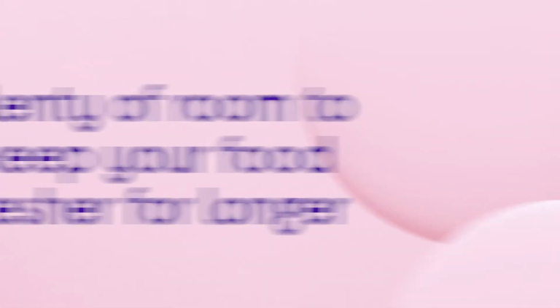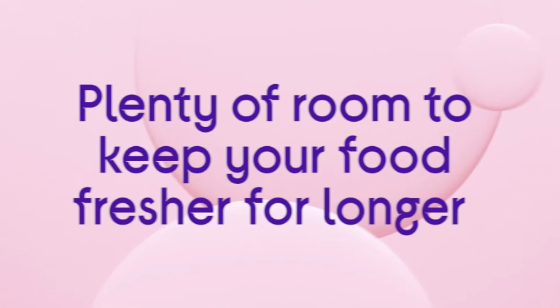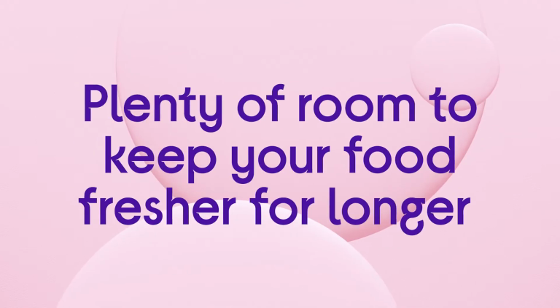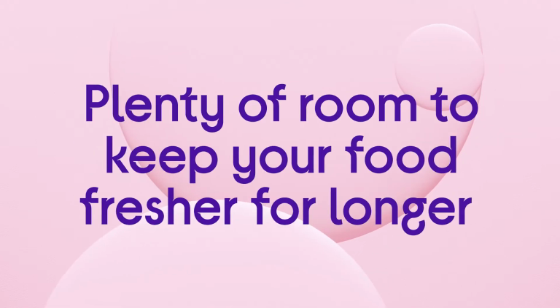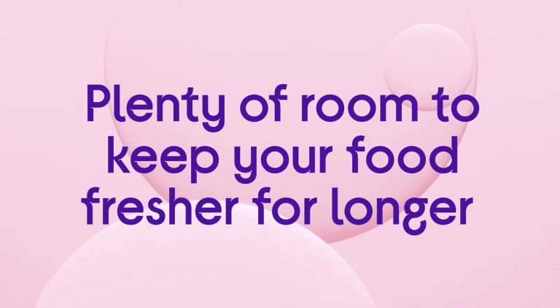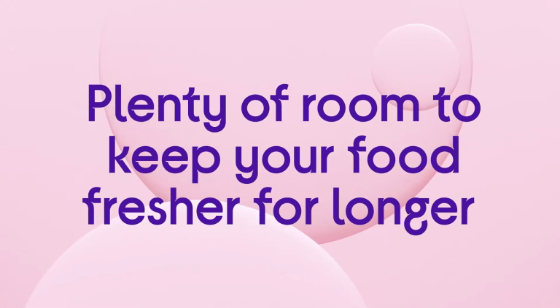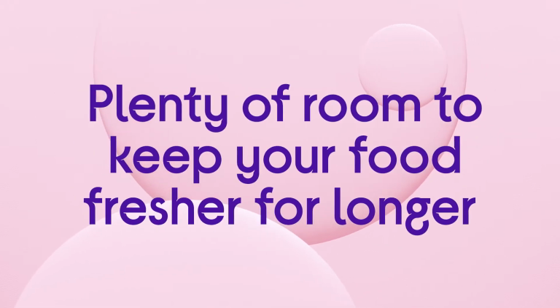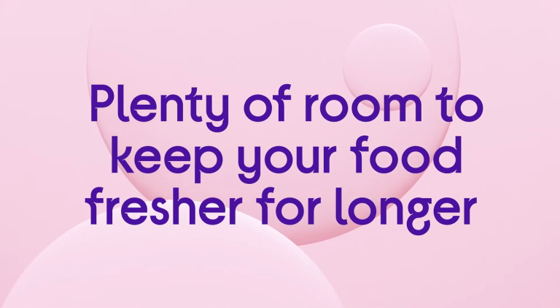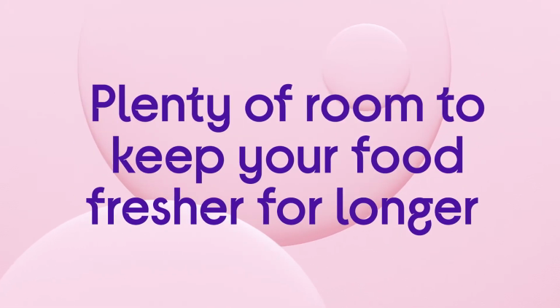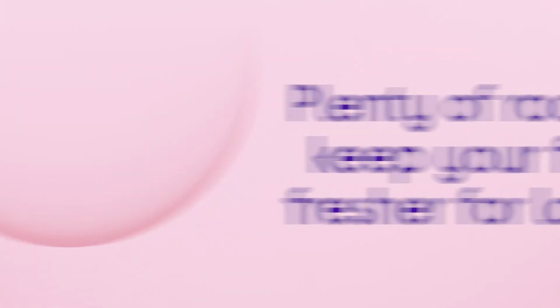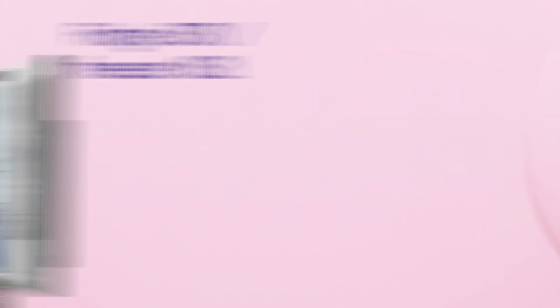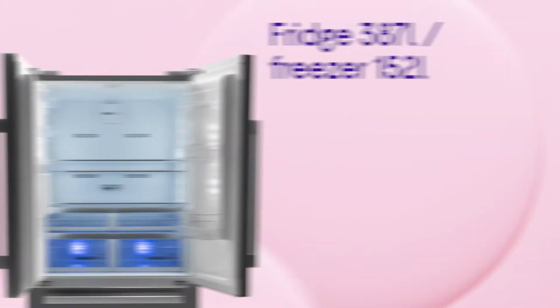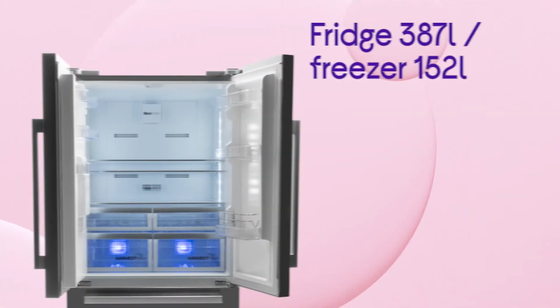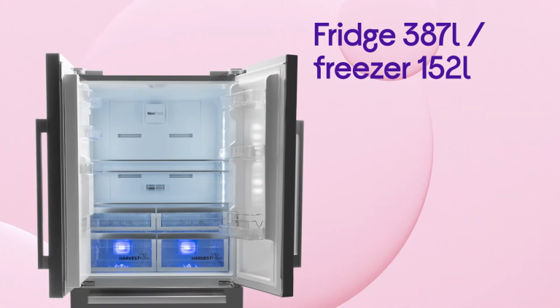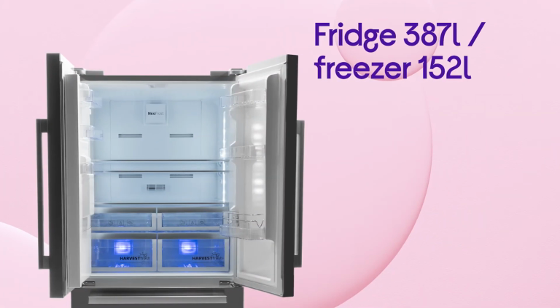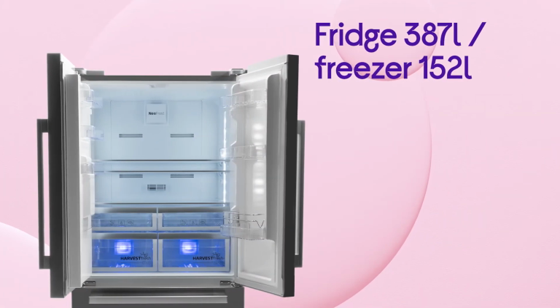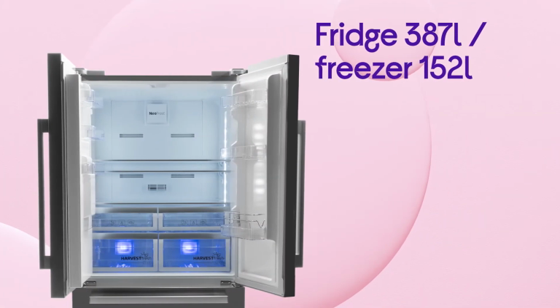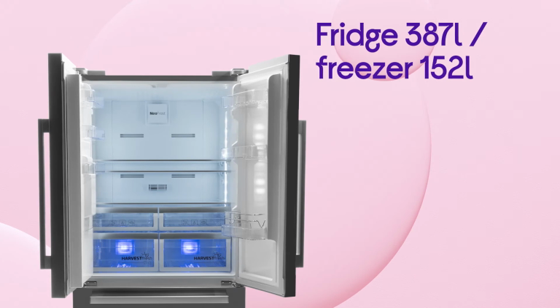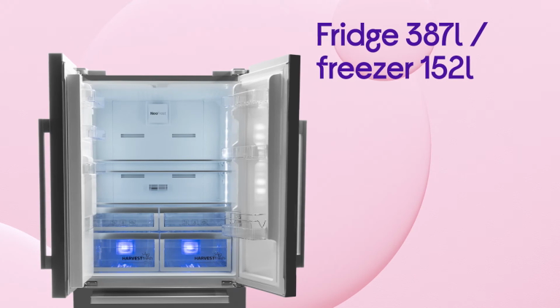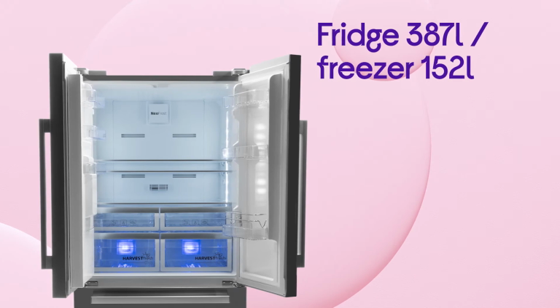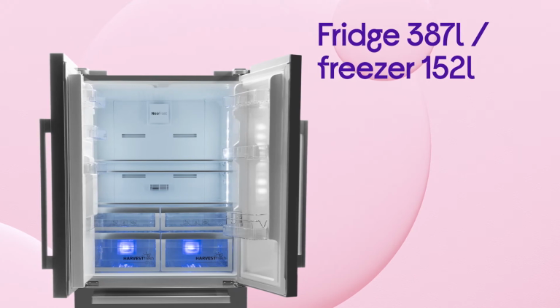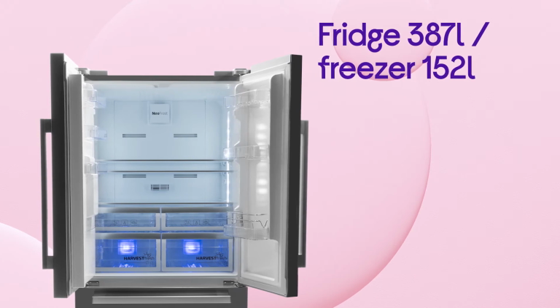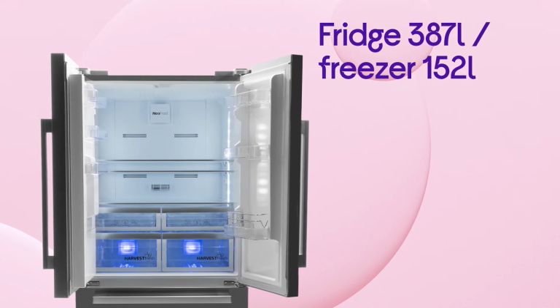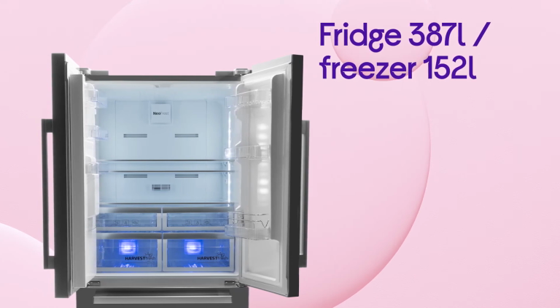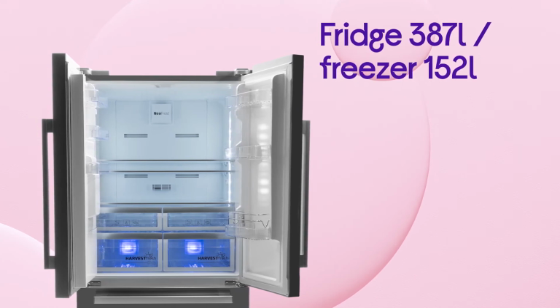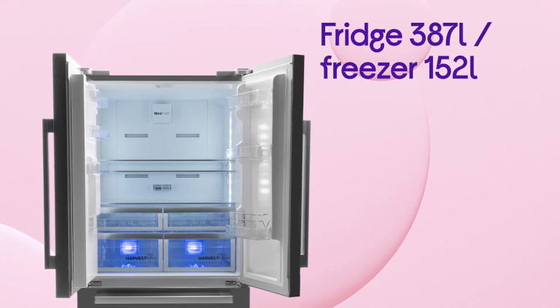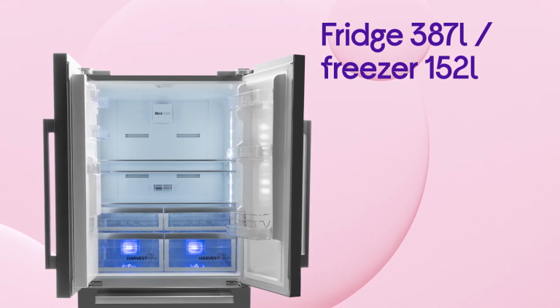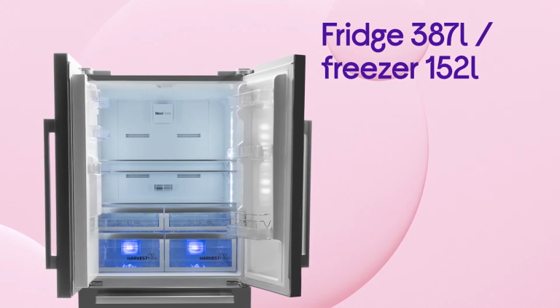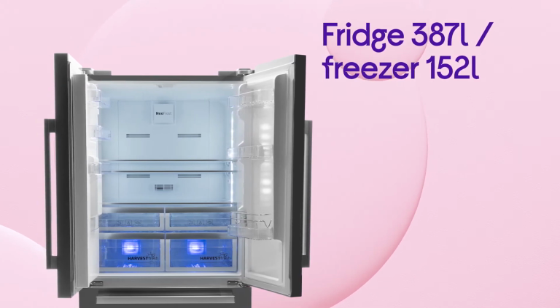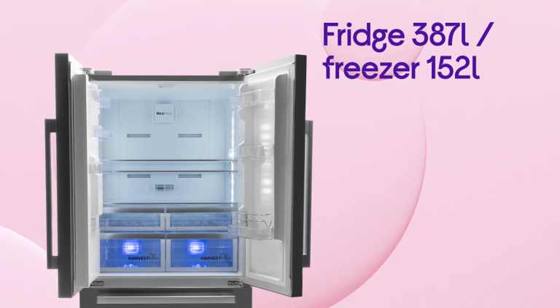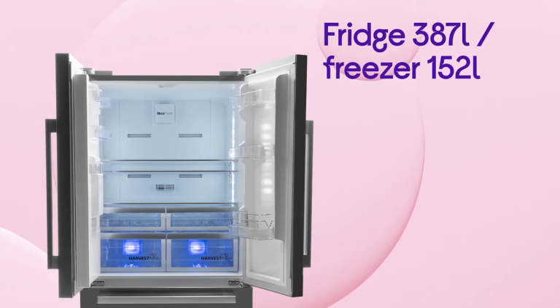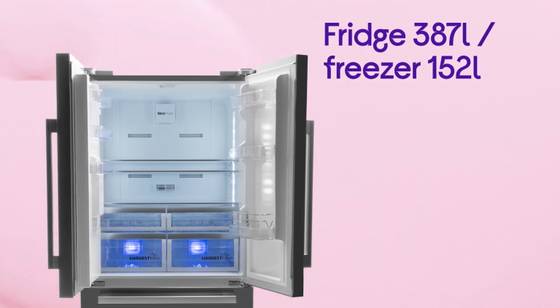You'll have plenty of room to keep your food fresher for longer with a spacious fridge capacity of 387 litres and a freezer capacity of 152 litres.